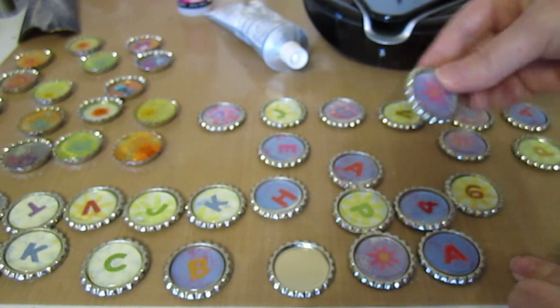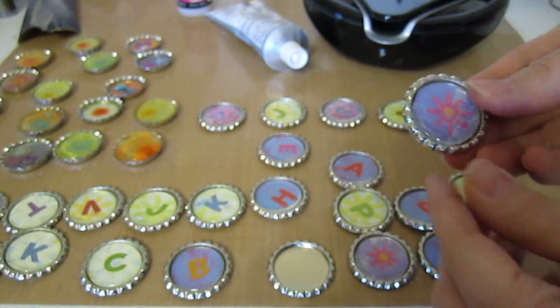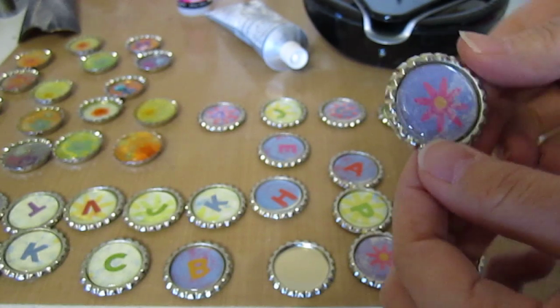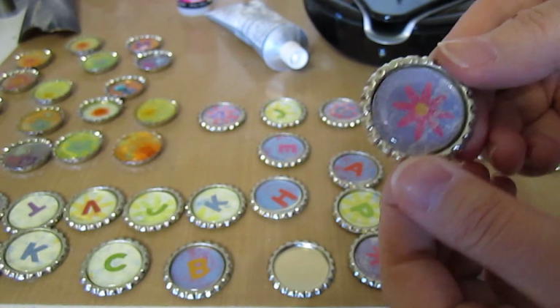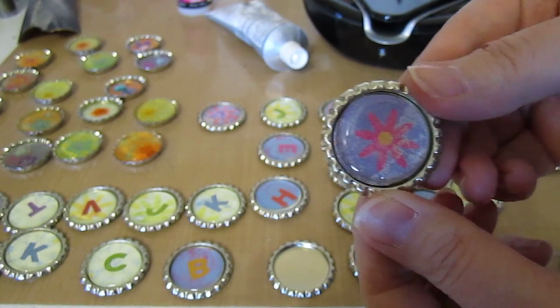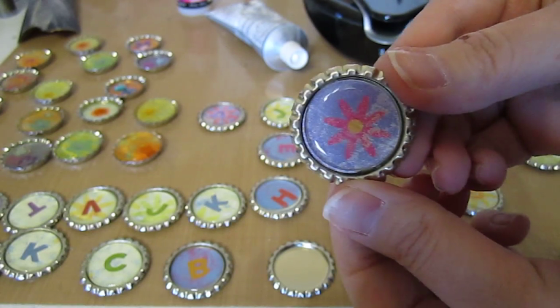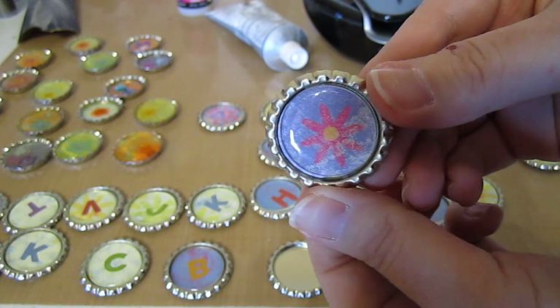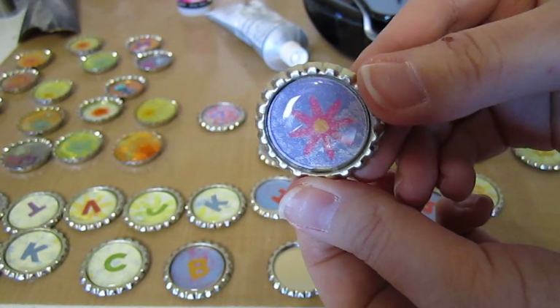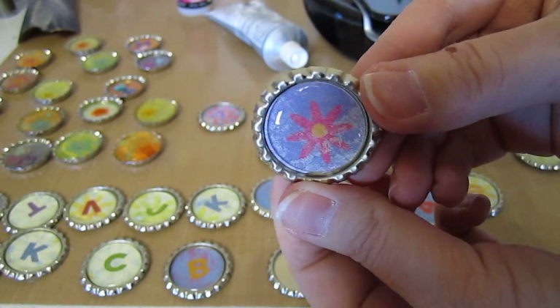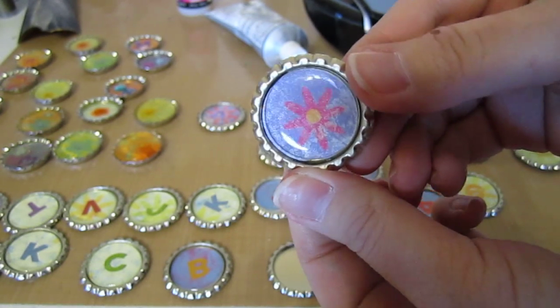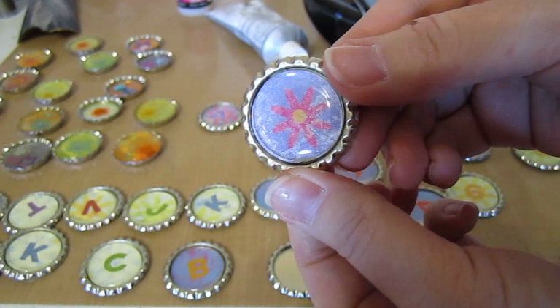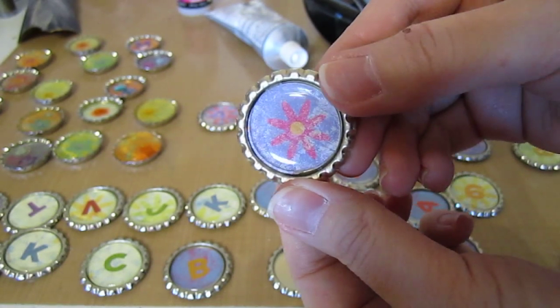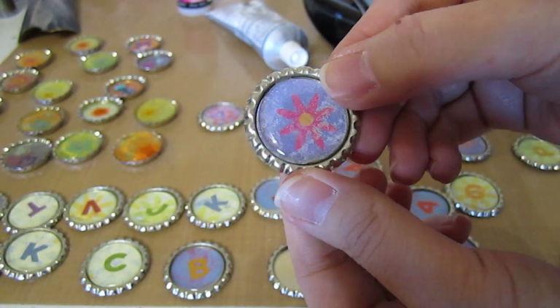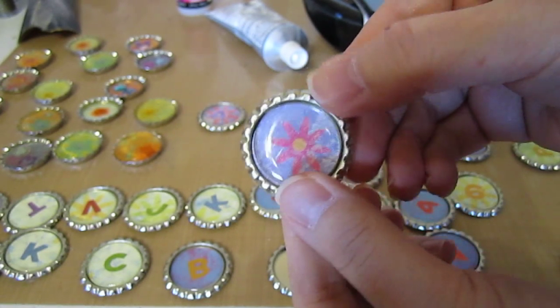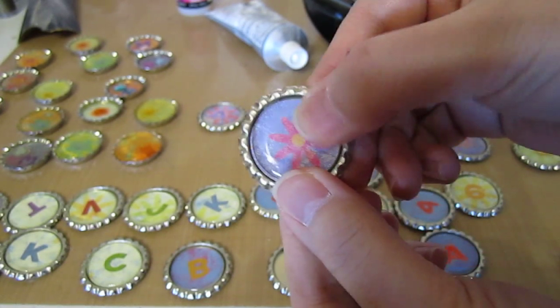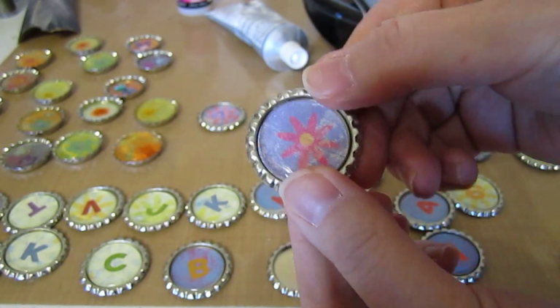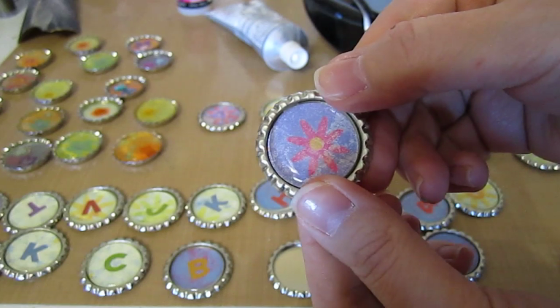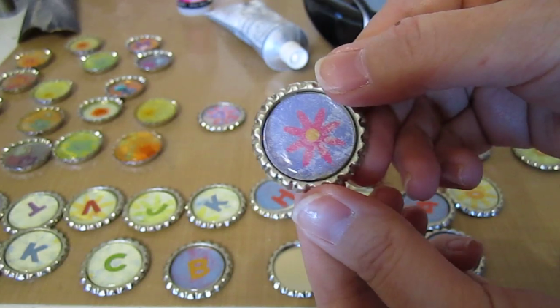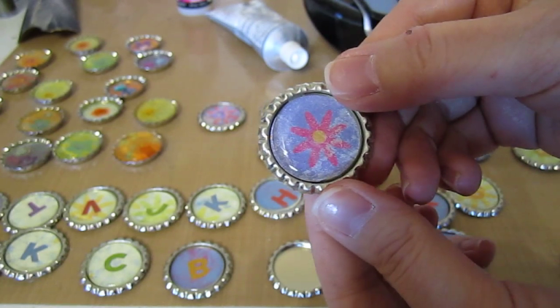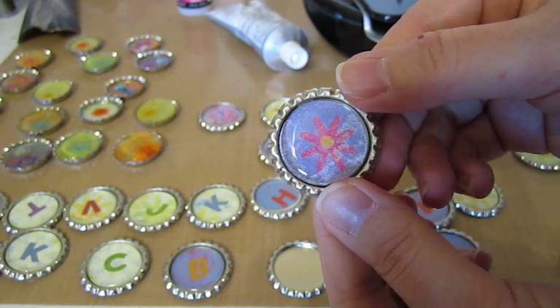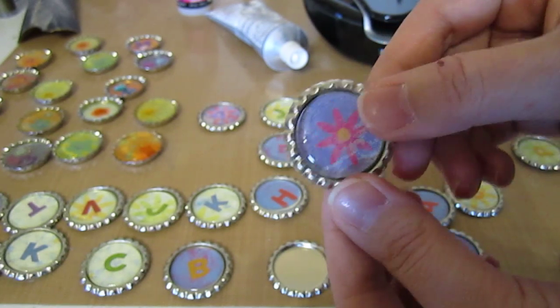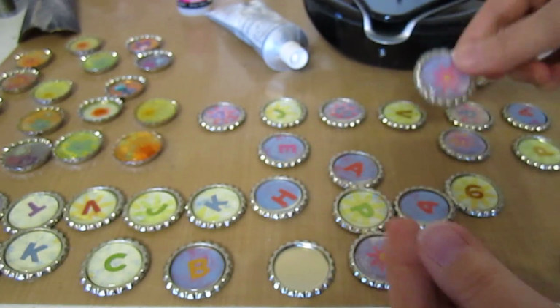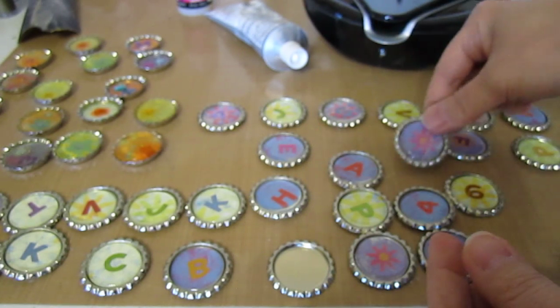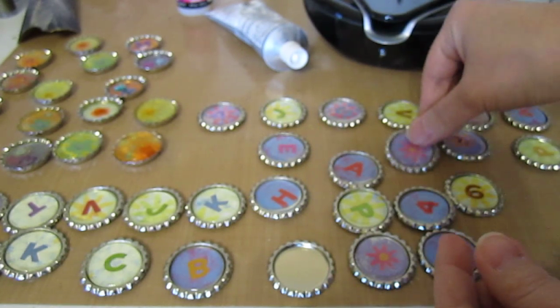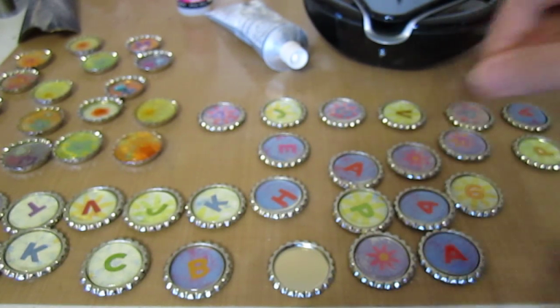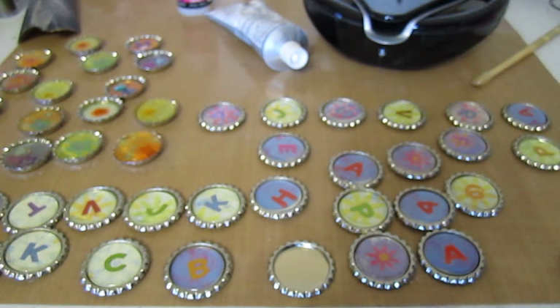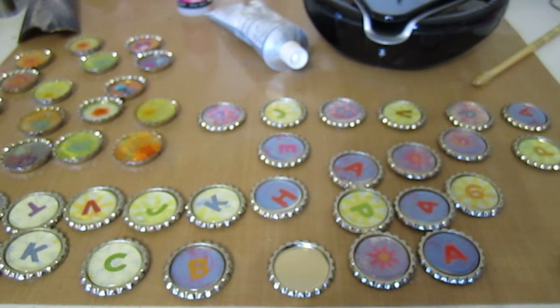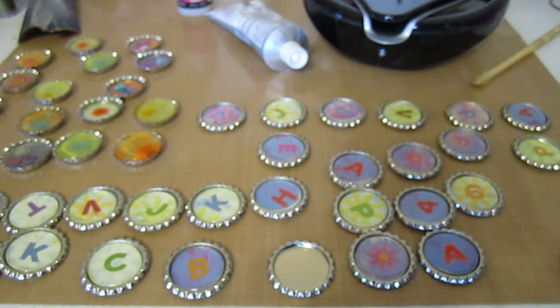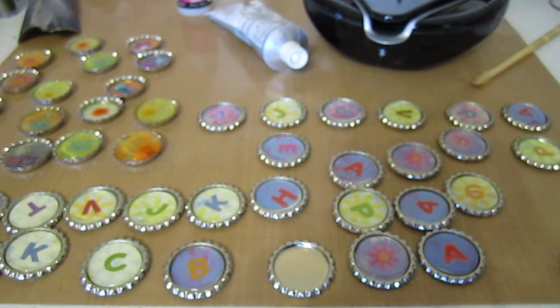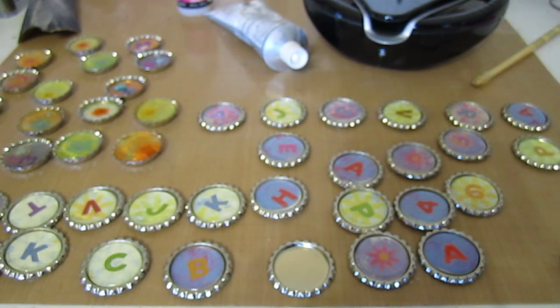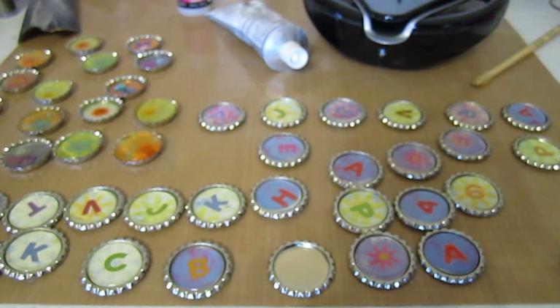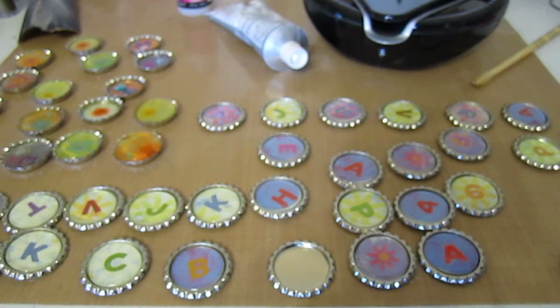She even left some of them plain — this one was just scrapbook paper with a flower in the middle of it and she stuck a sticker right on top of it. So that's how you make bottle cap necklaces the easiest way.